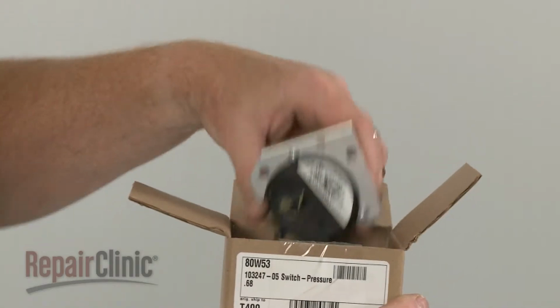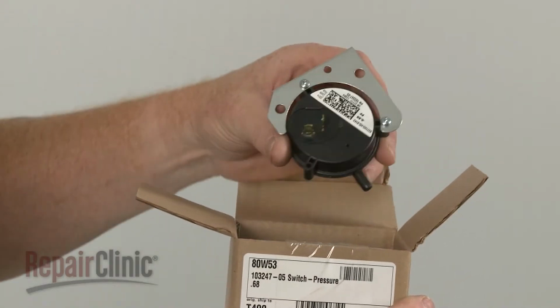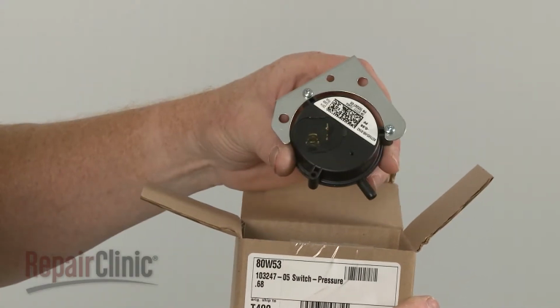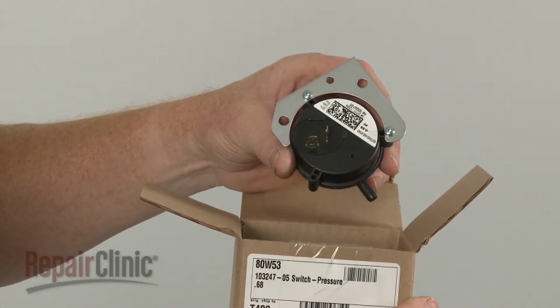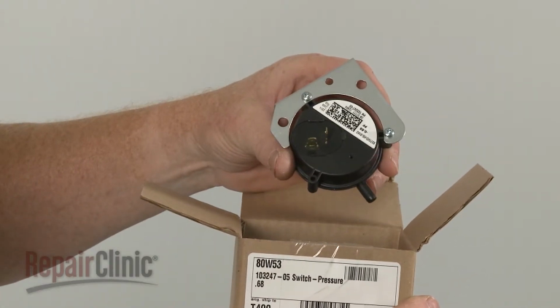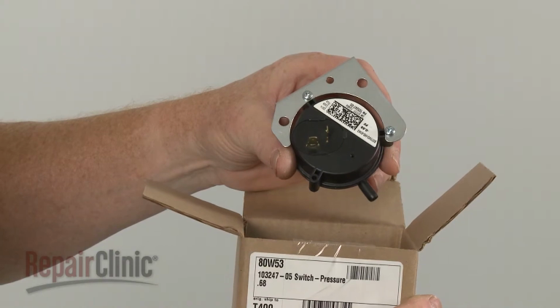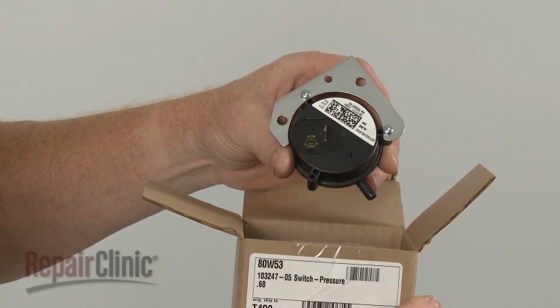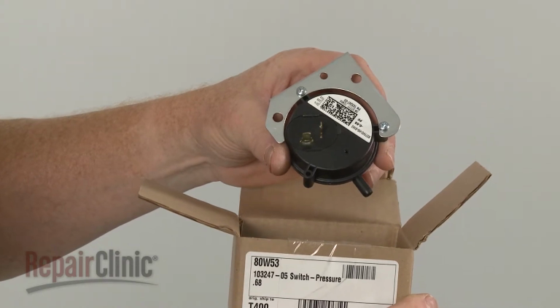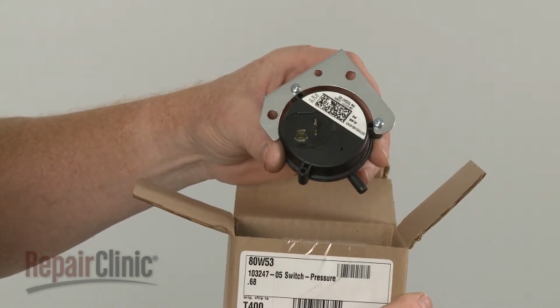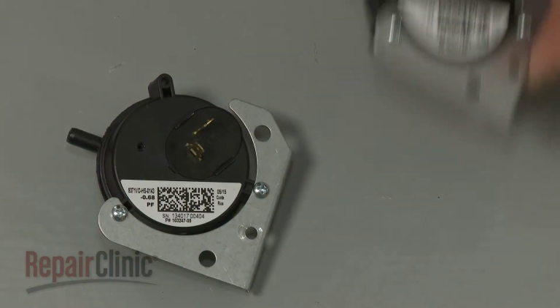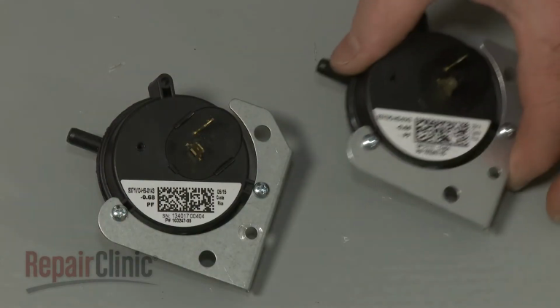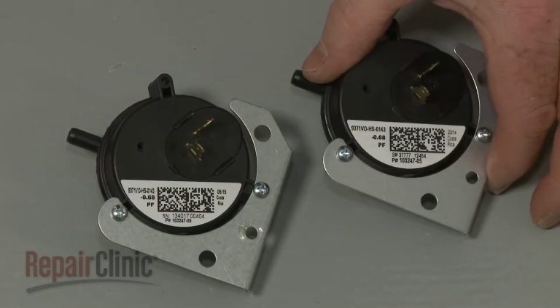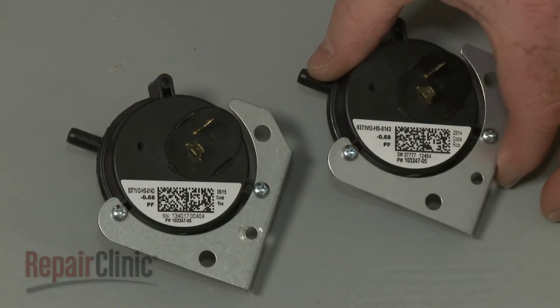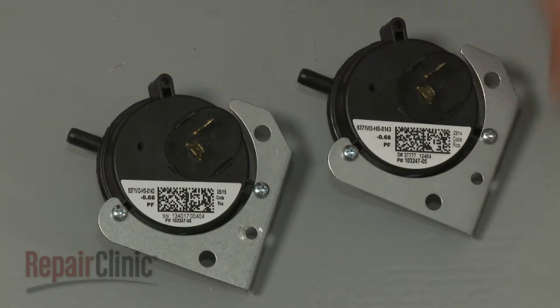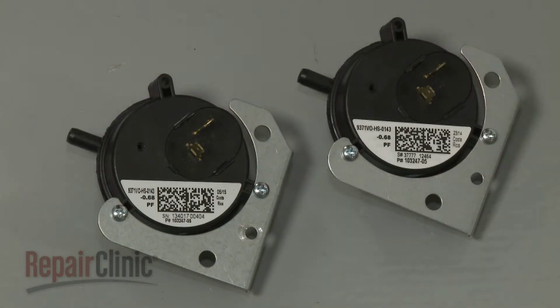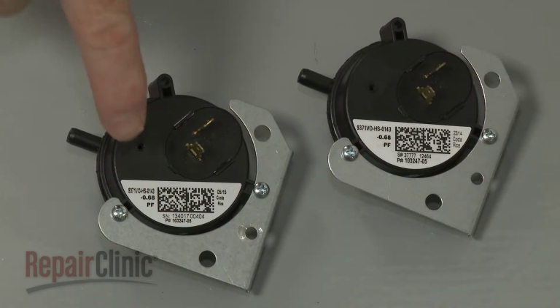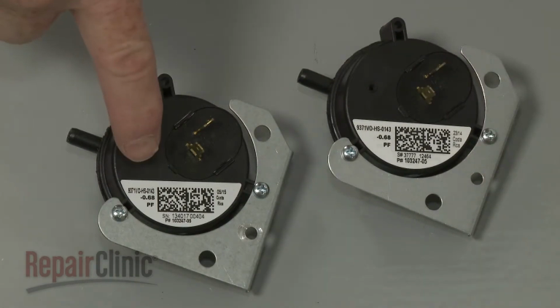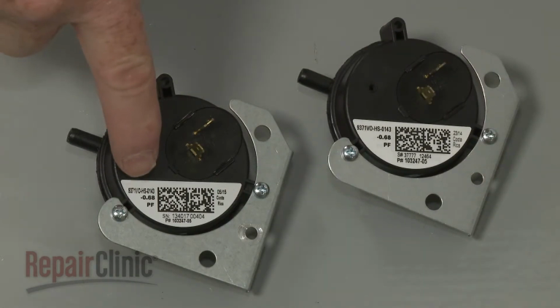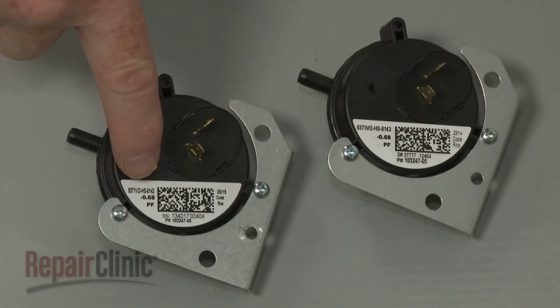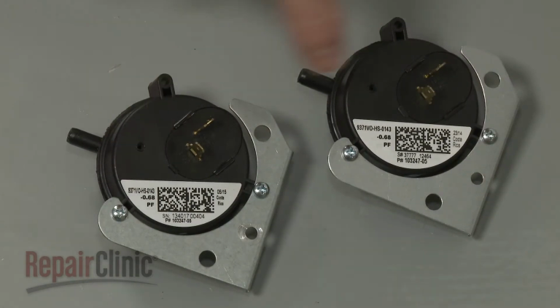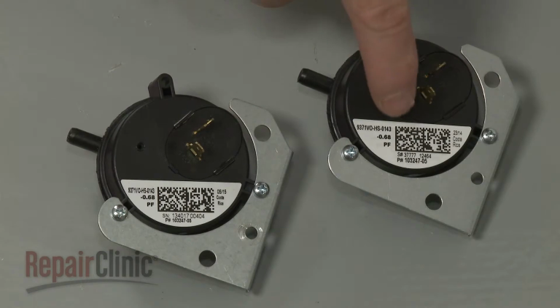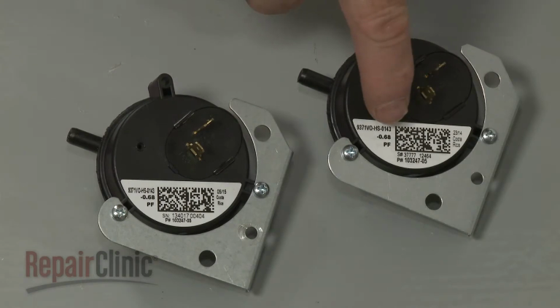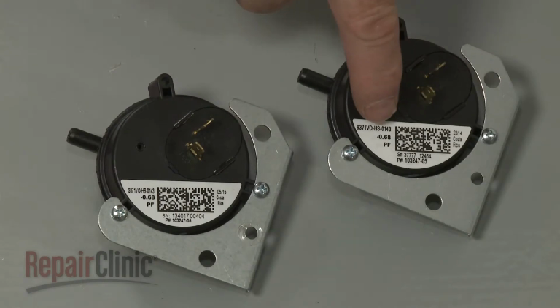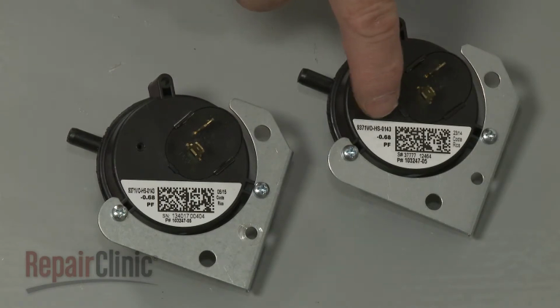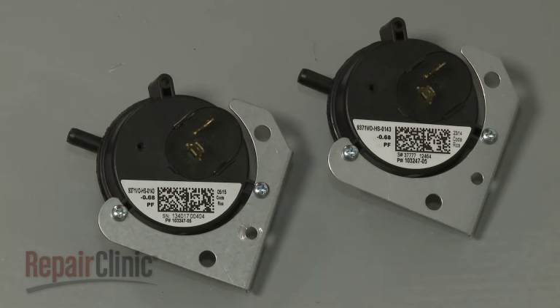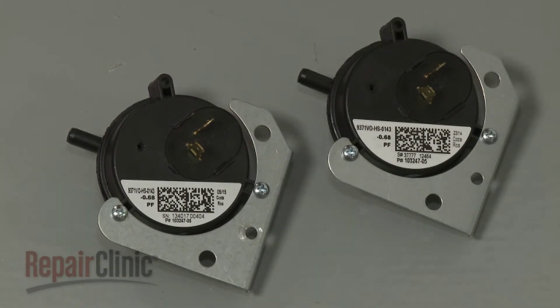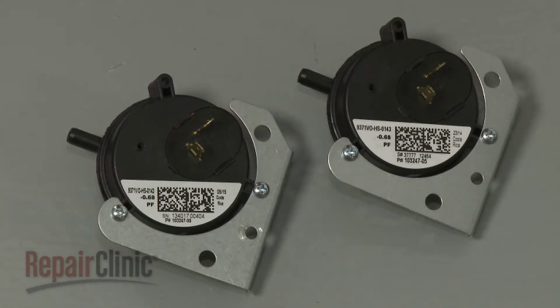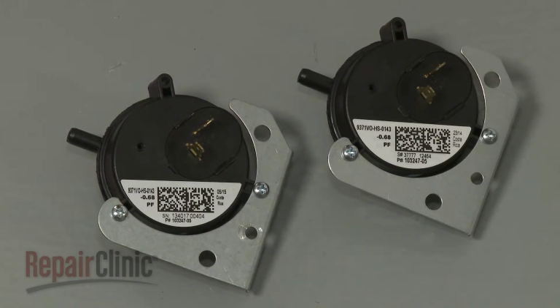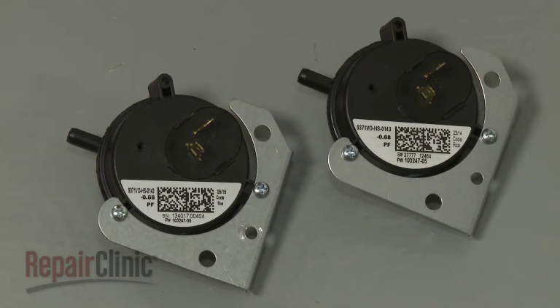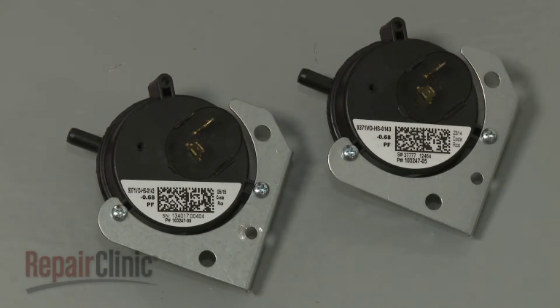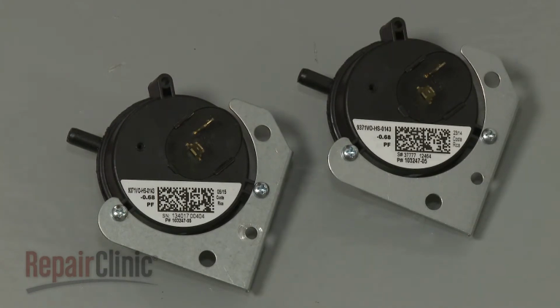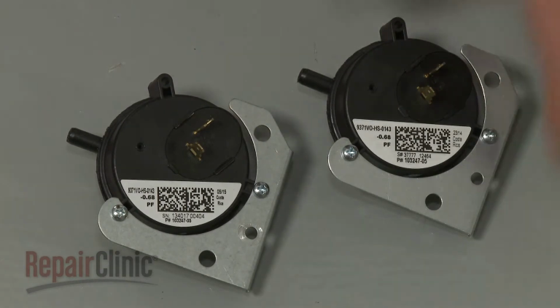Before you install the new pressure switch, confirm that the pressure rating matches the rating found on the original. Ratings will differ depending on your geographic location.